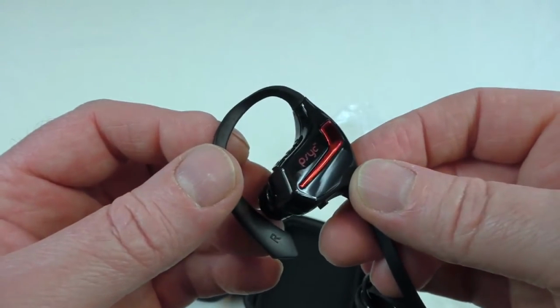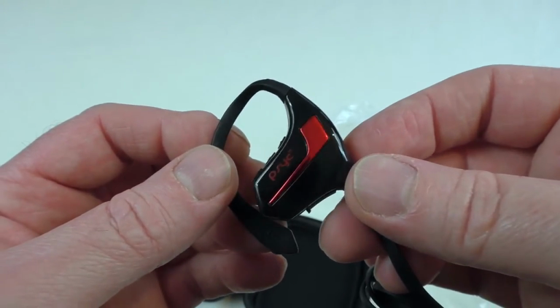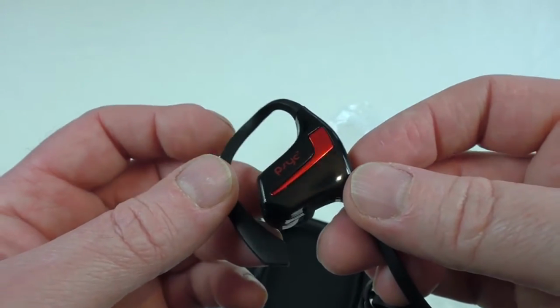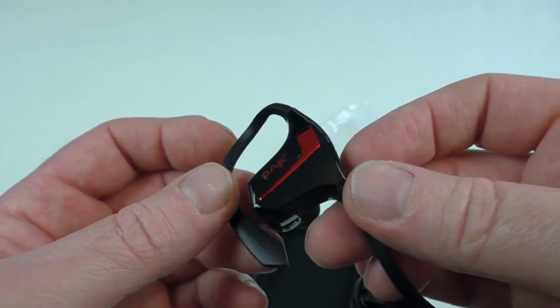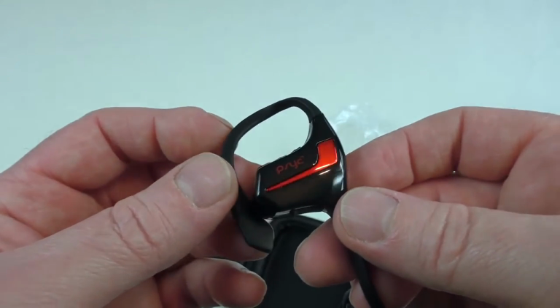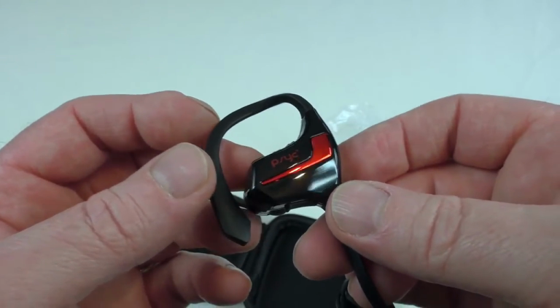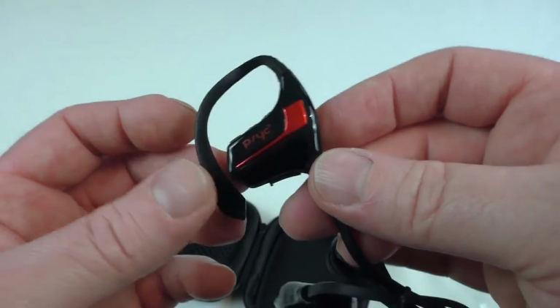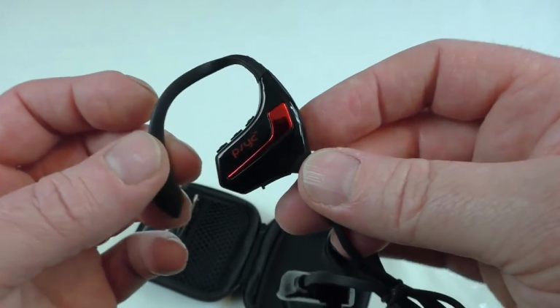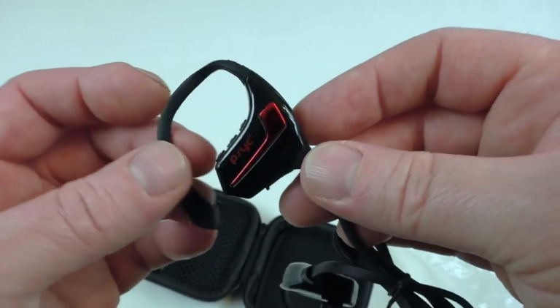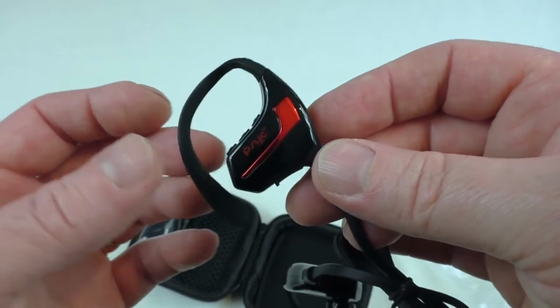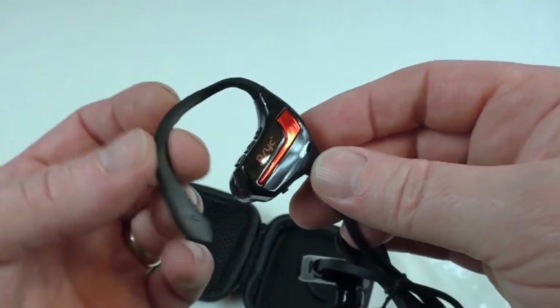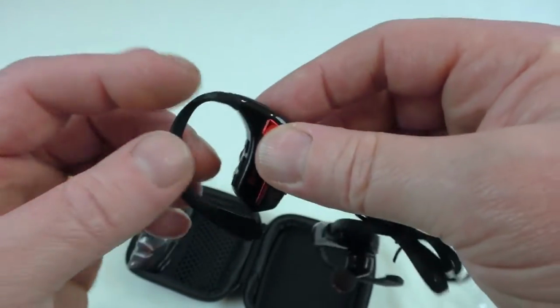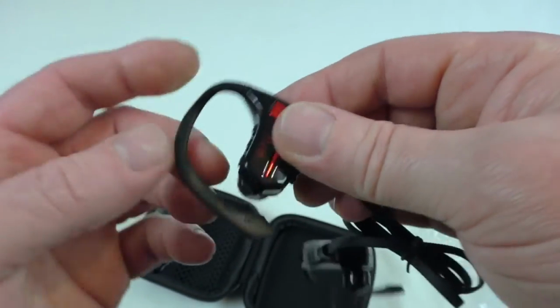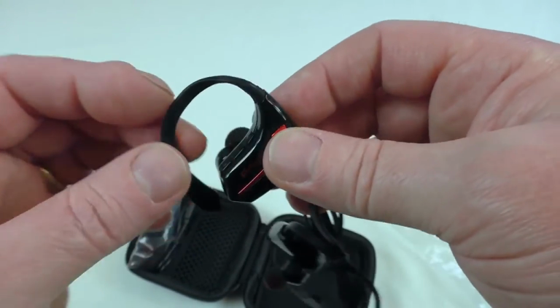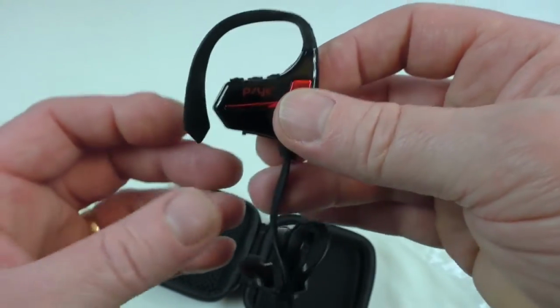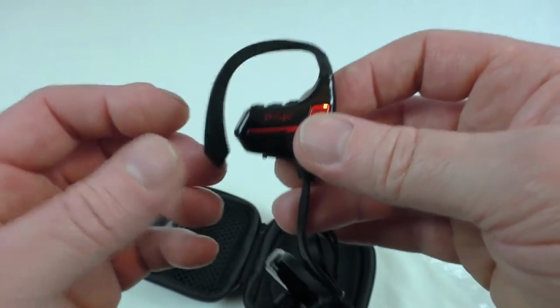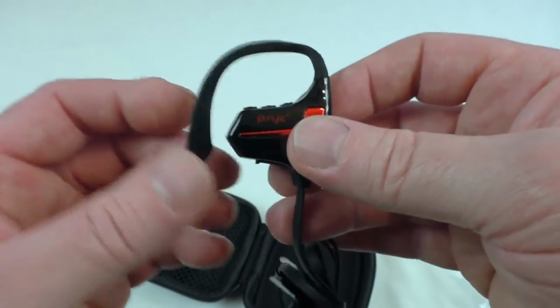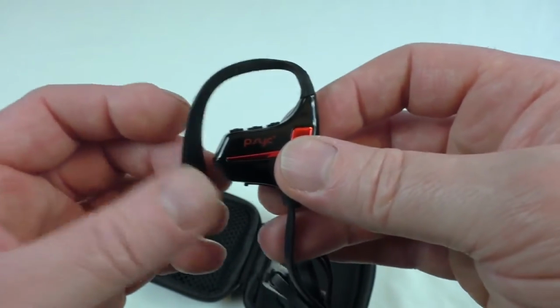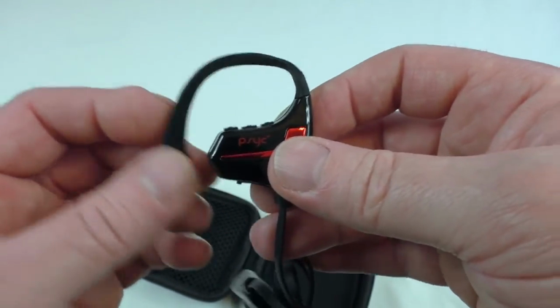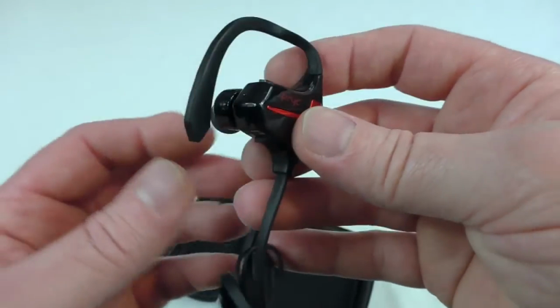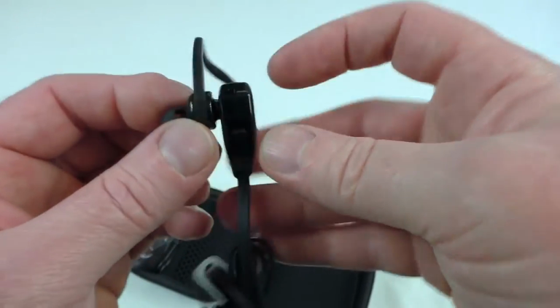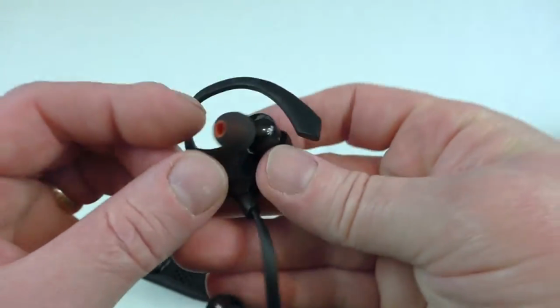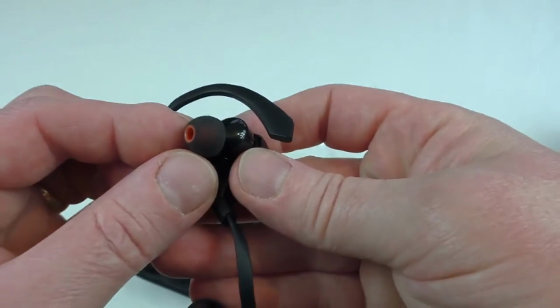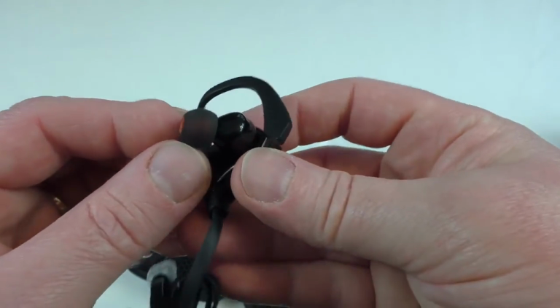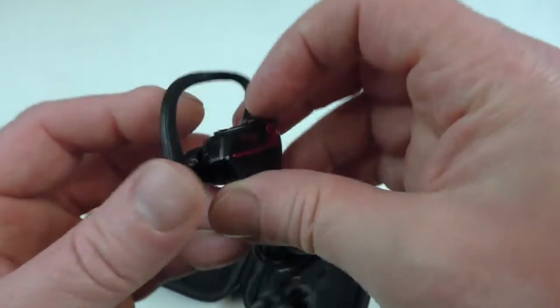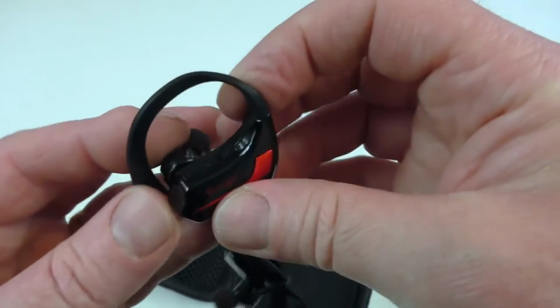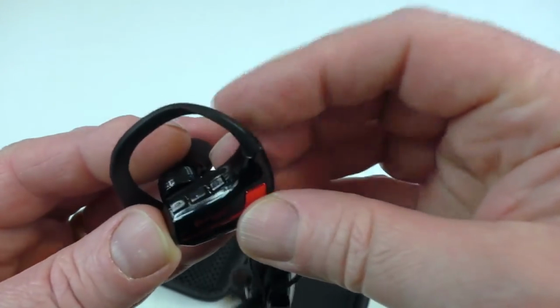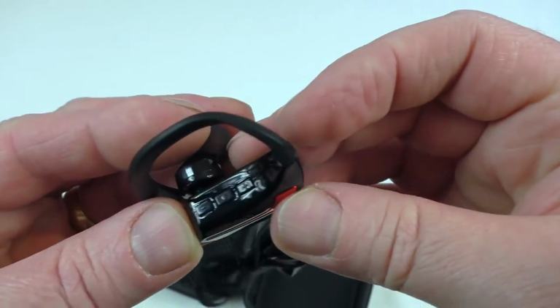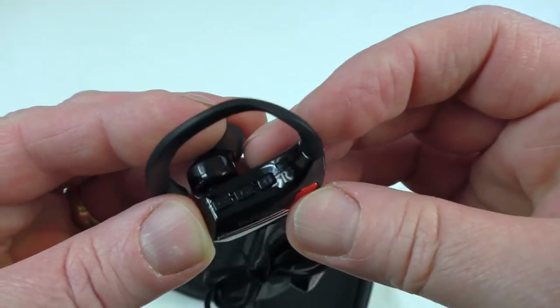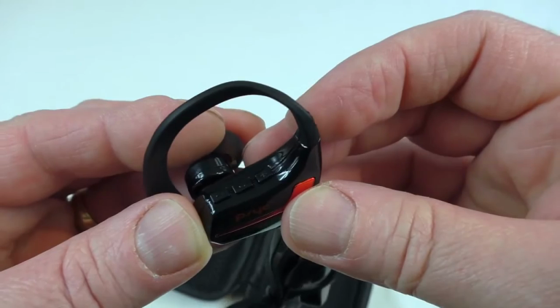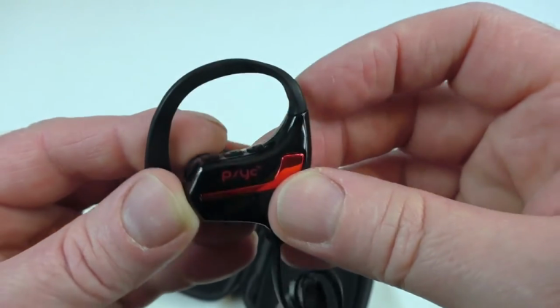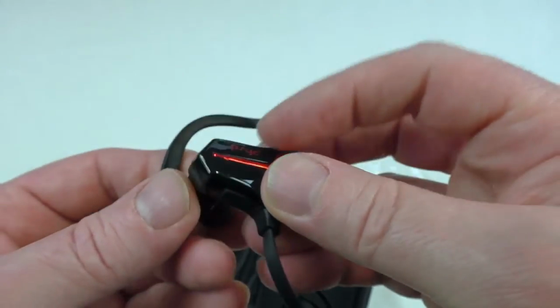Wow, look at that — look at how shiny that red is! It's got a metallic finish on it, and the black is super shiny. The ear hooks are very soft, not quite what I was expecting — I was expecting something a little more solid. There's a pair of ear tips already in place, and there are buttons on there.